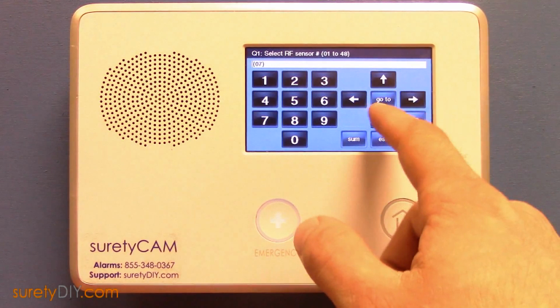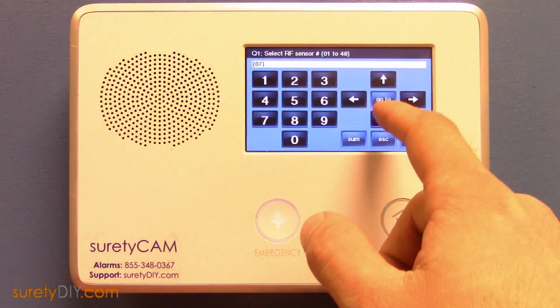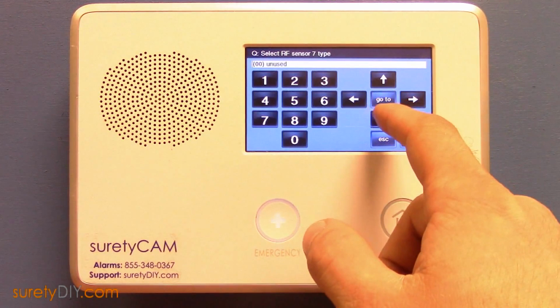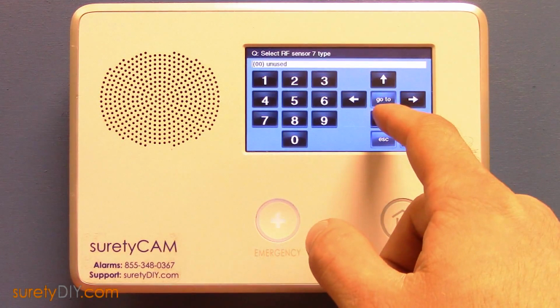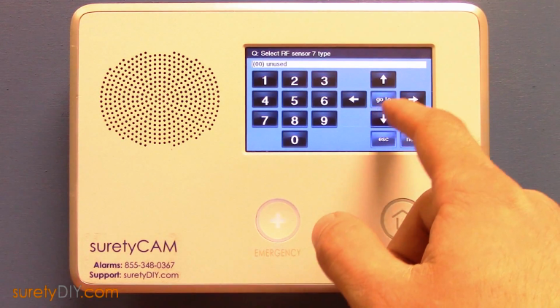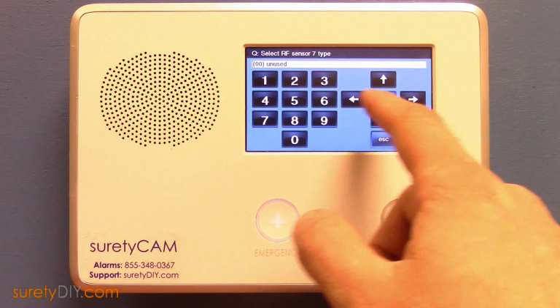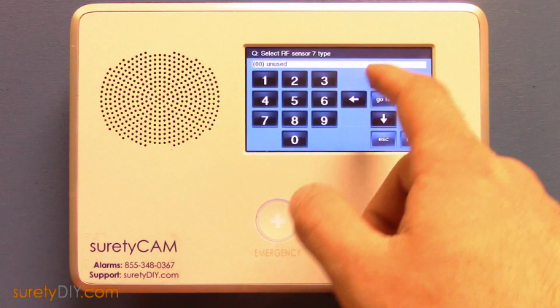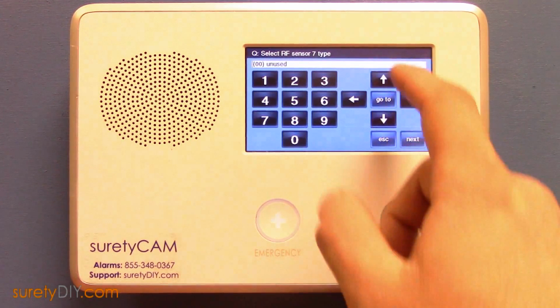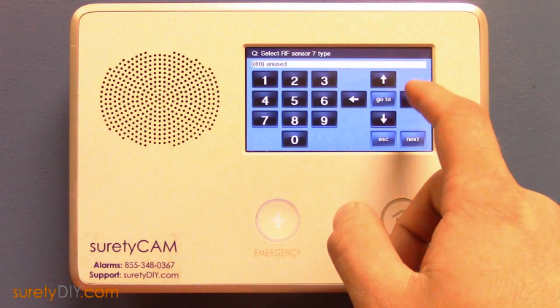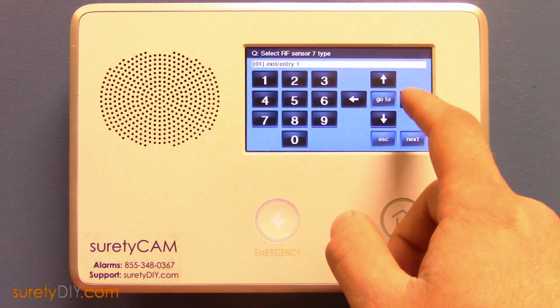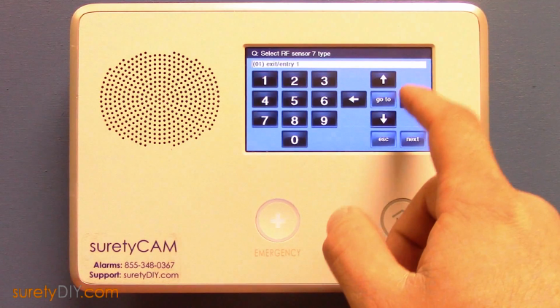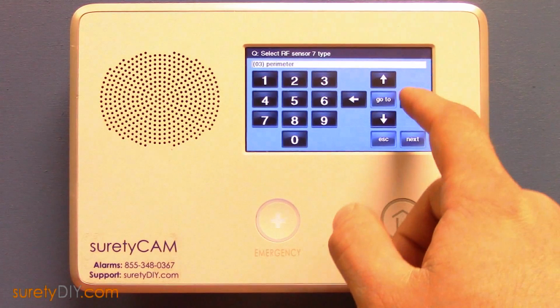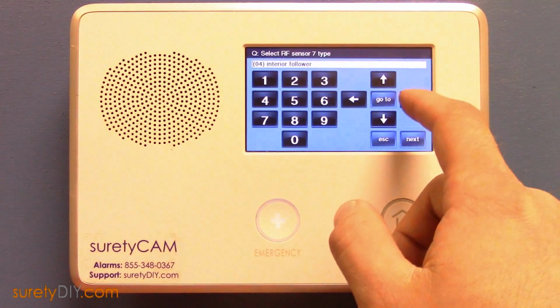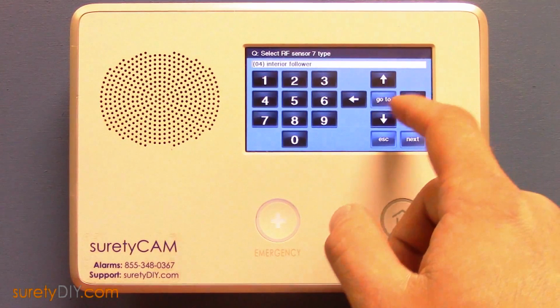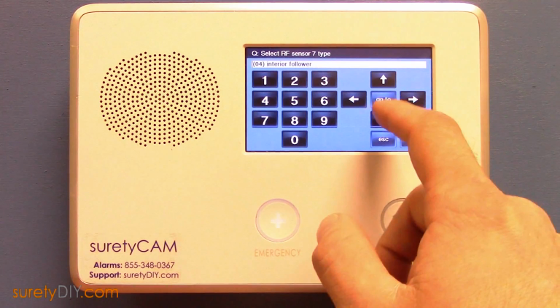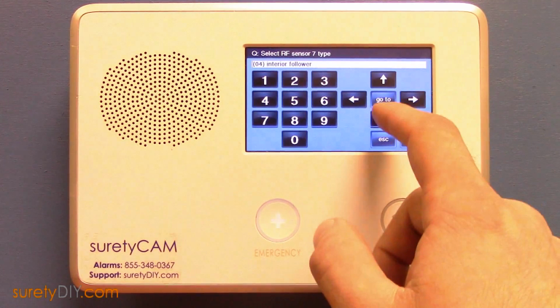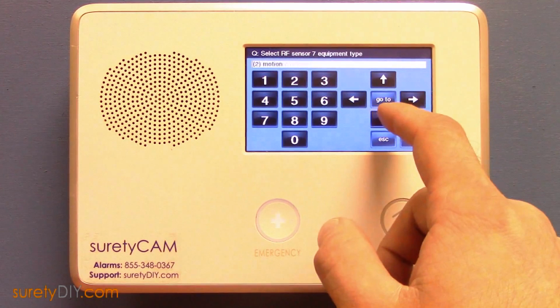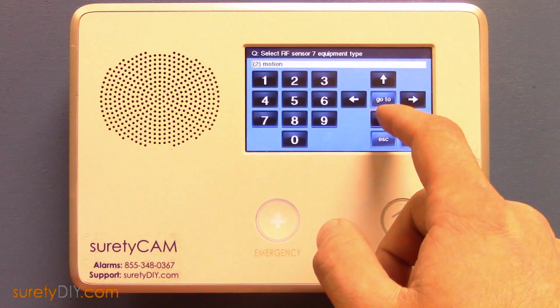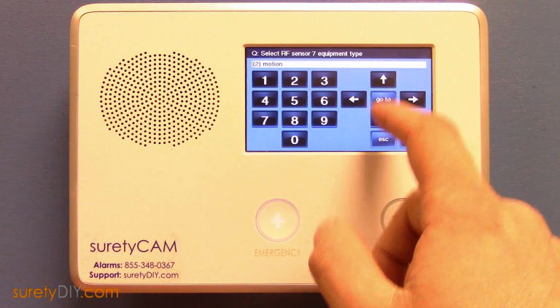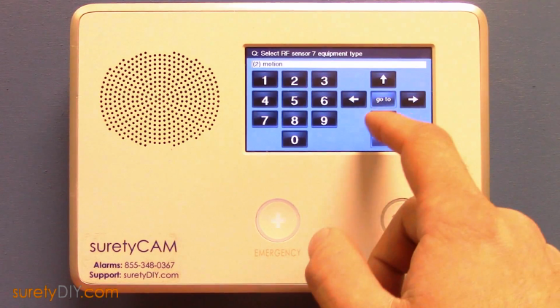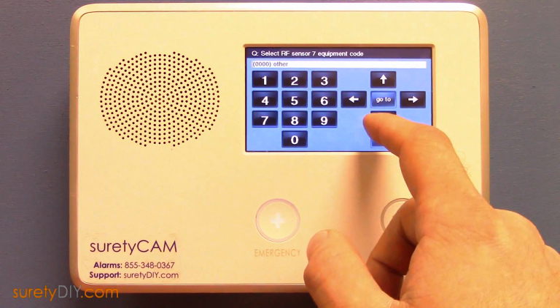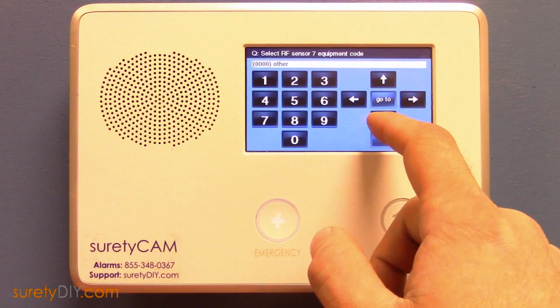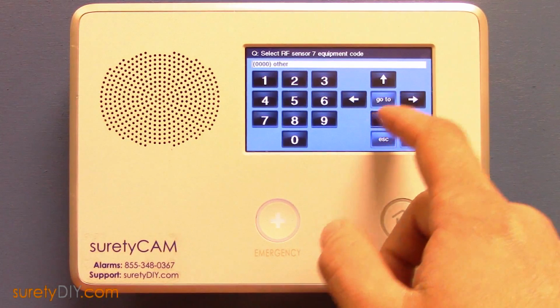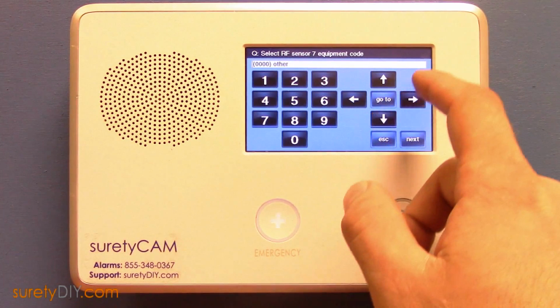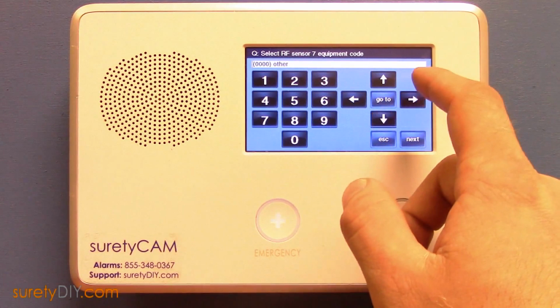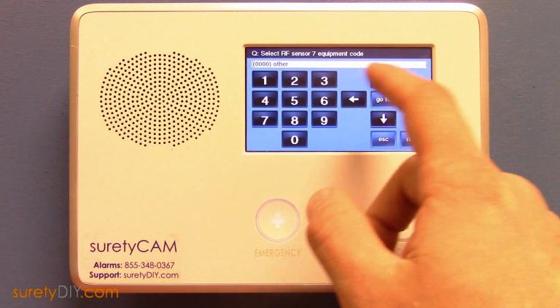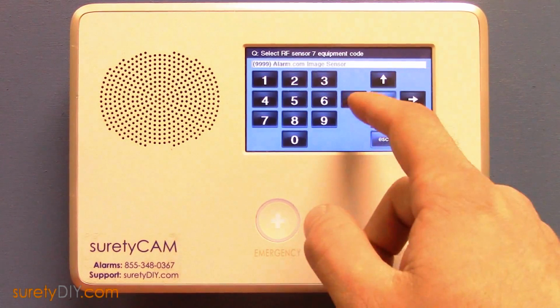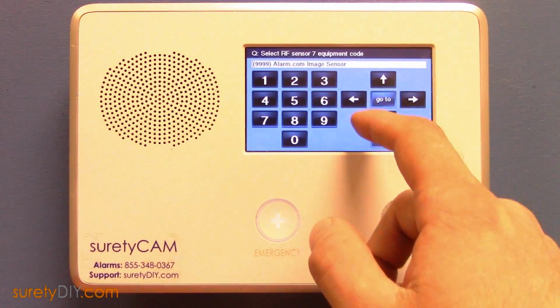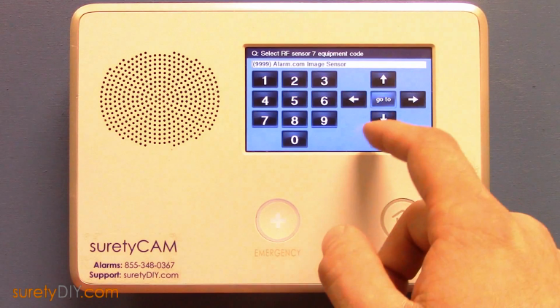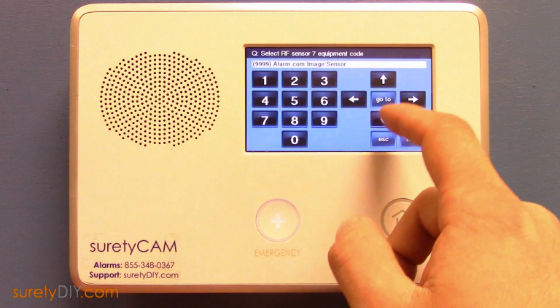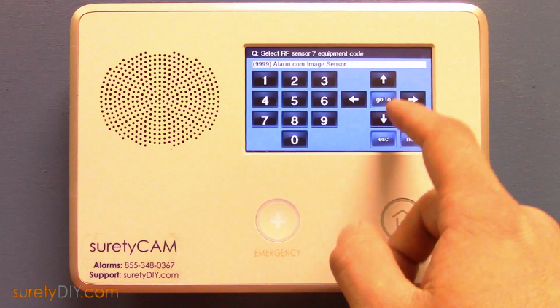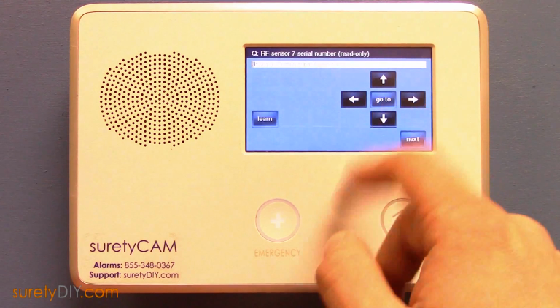For the sensor type, select Interior Follower. Equipment type should be Motion. The equipment code should be the Alarm.com image sensor.